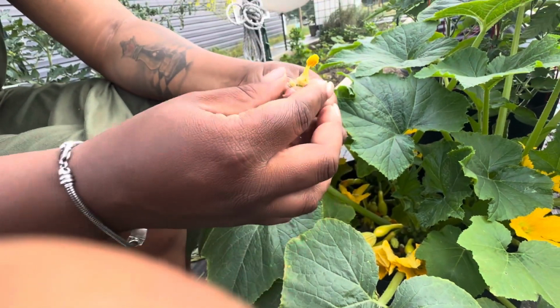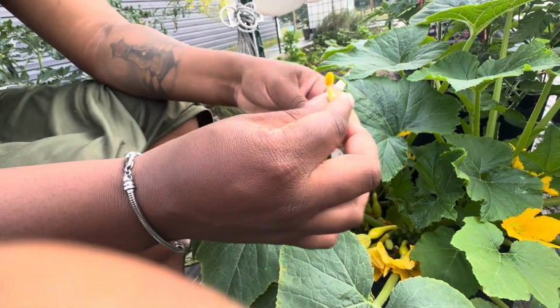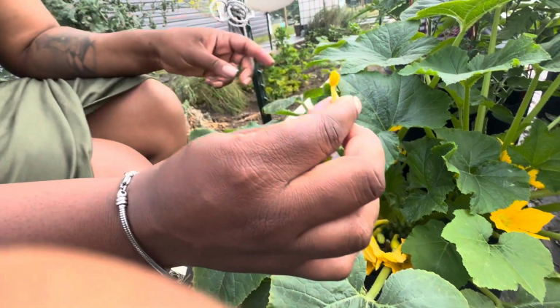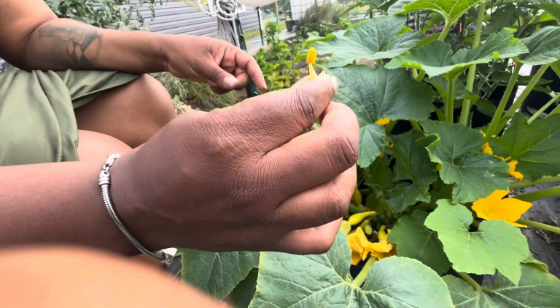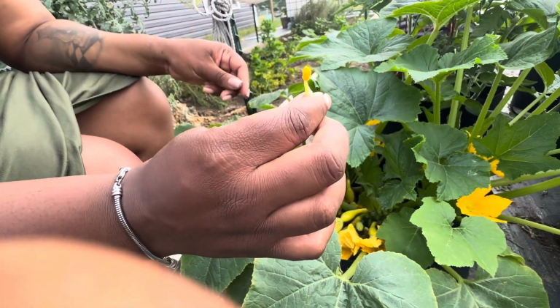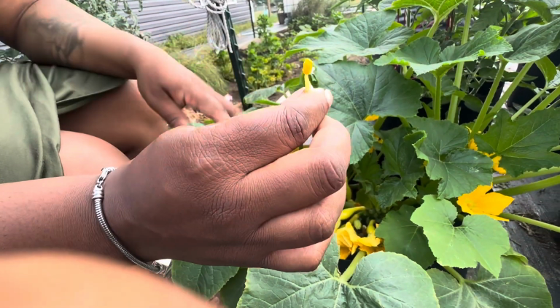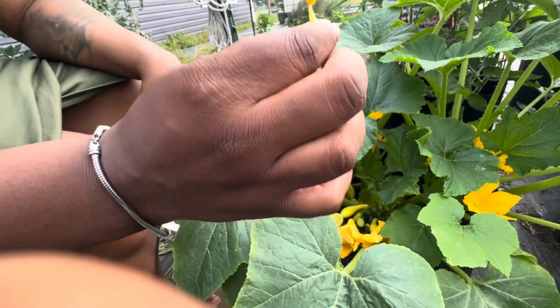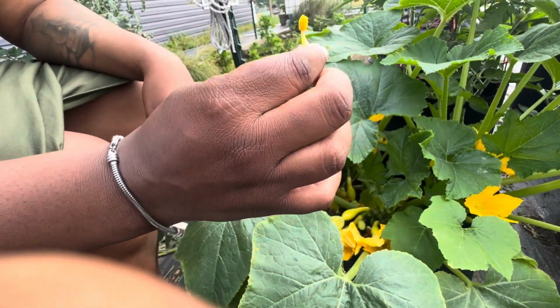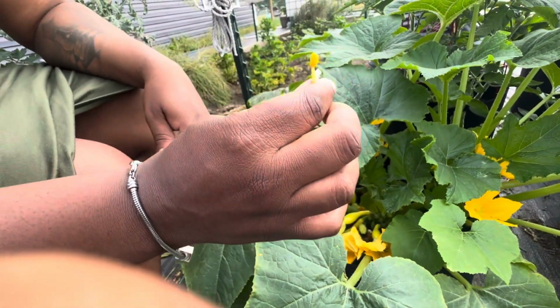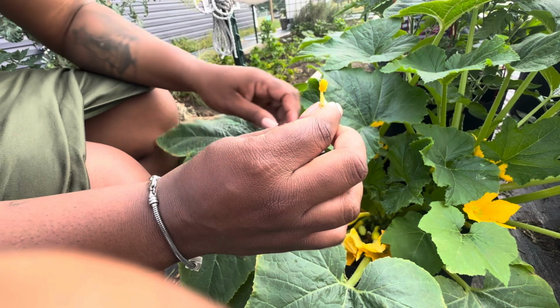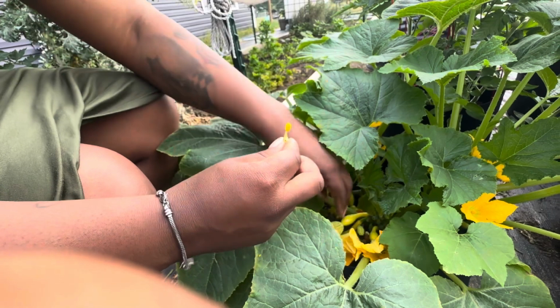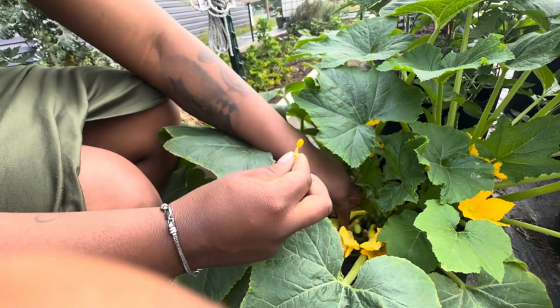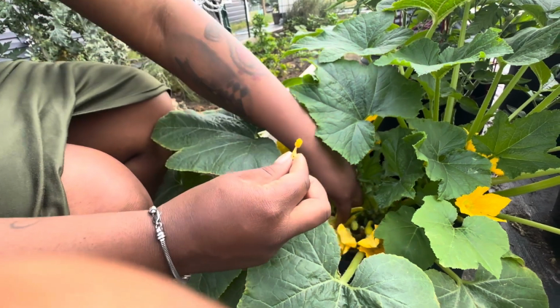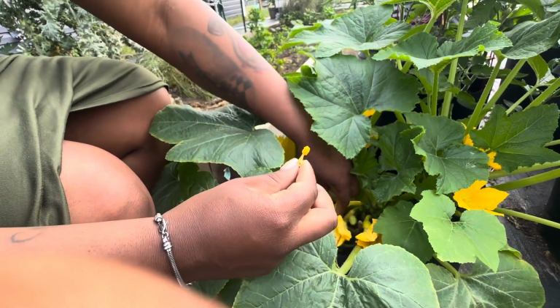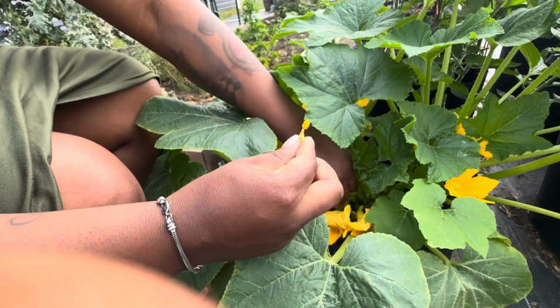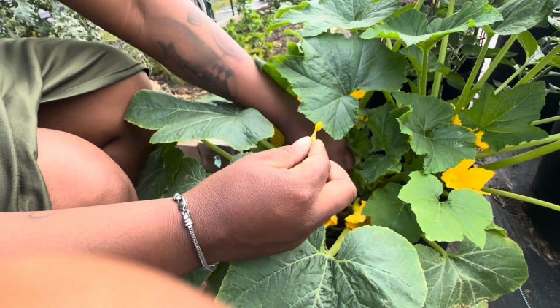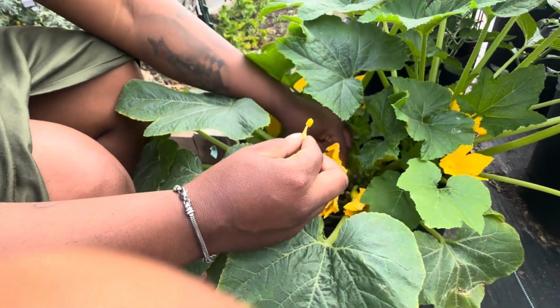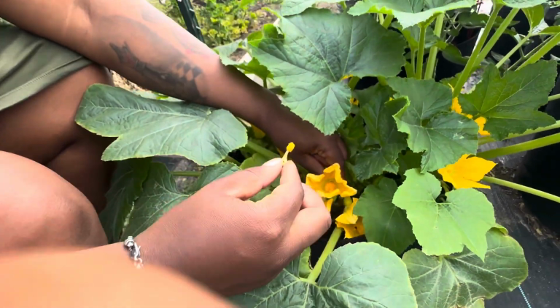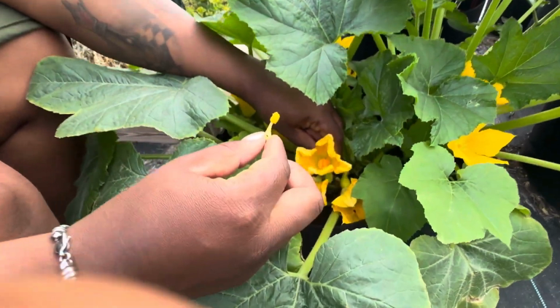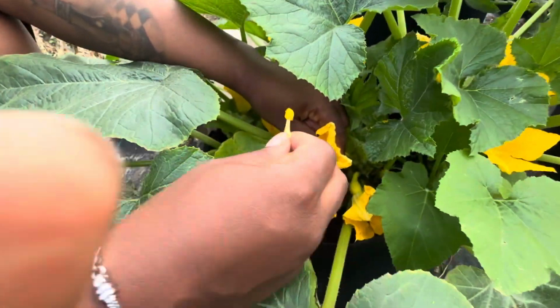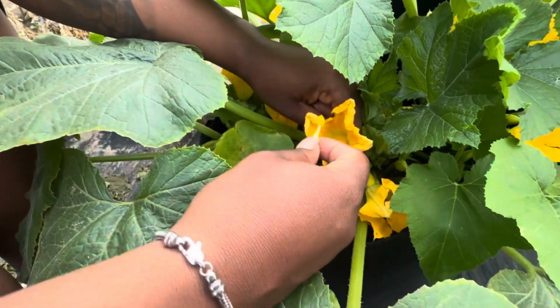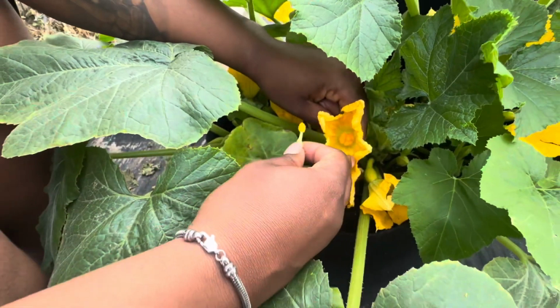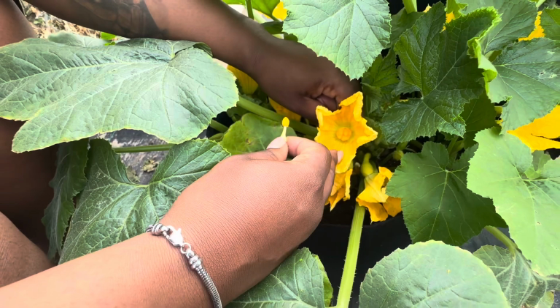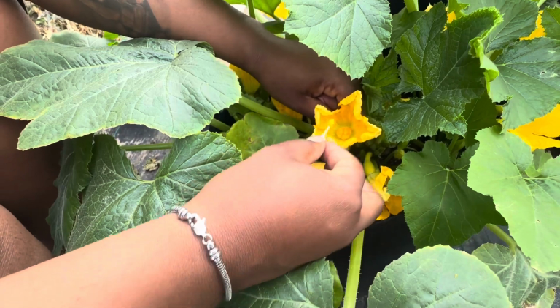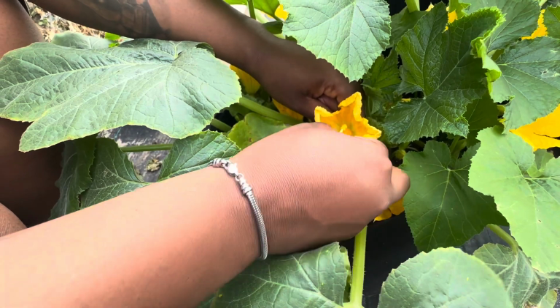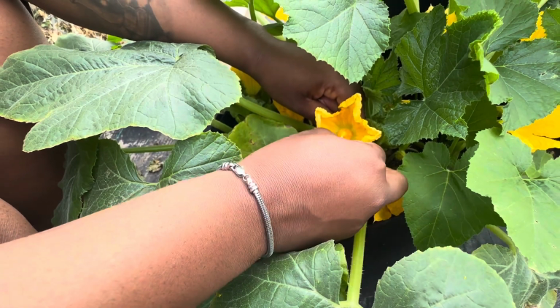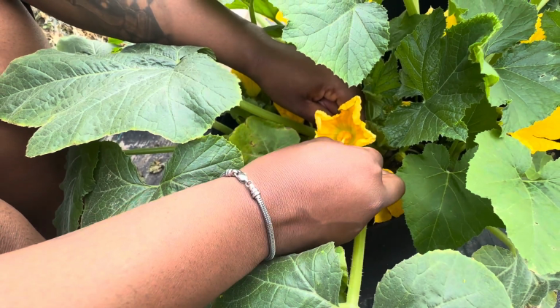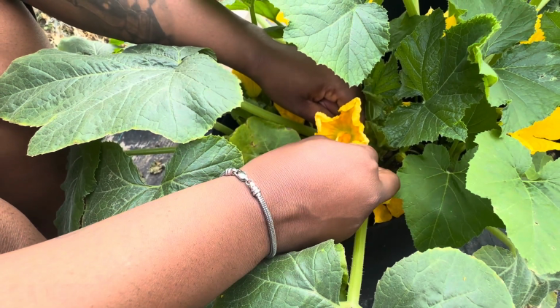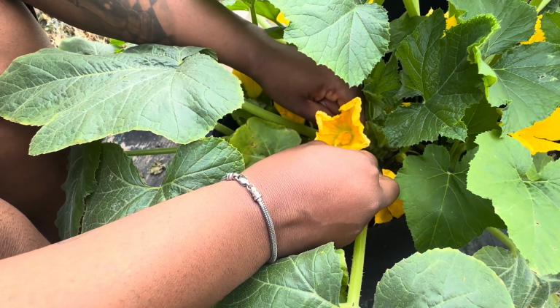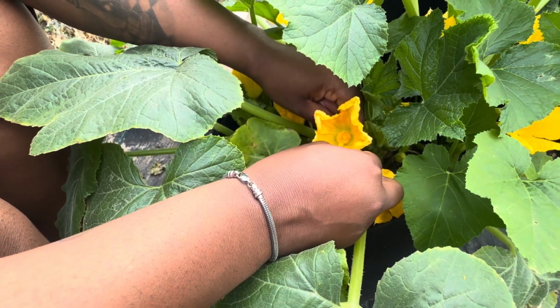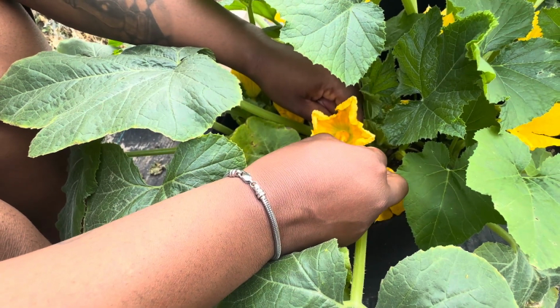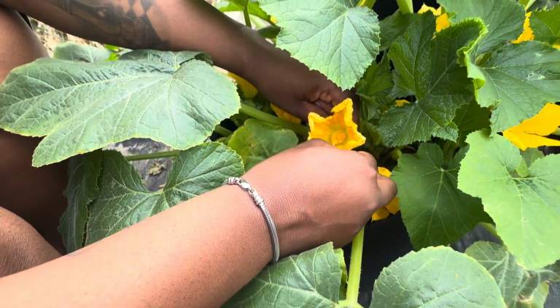I never knew ants really like flowers like that, but you find out something new every day. Then I'm gonna take it to this female plant right here and pretty much rub it around.